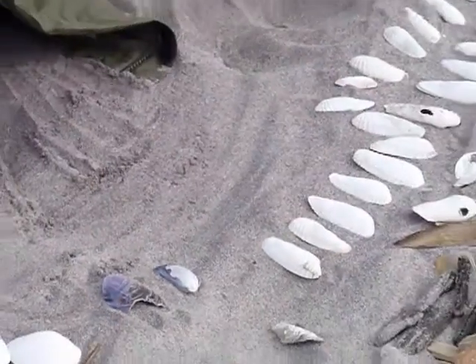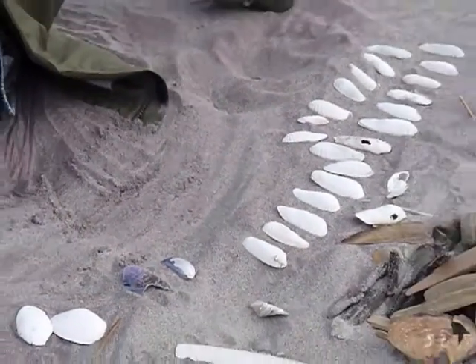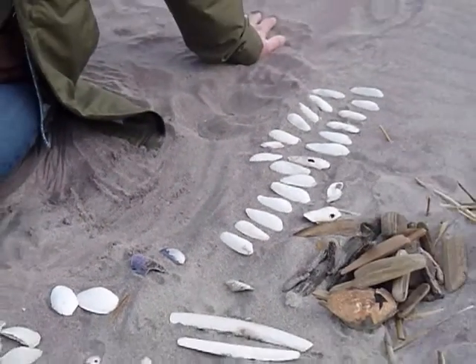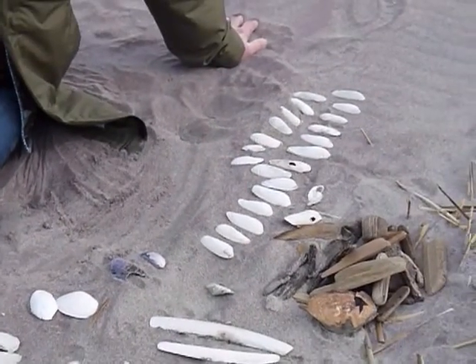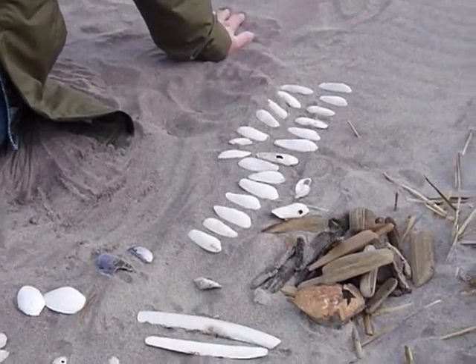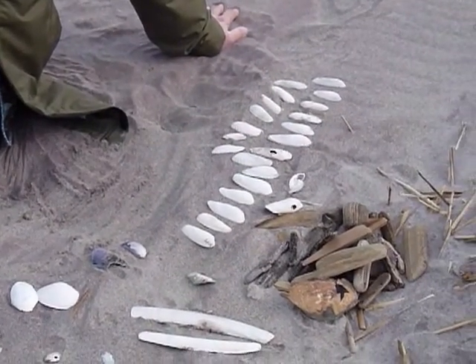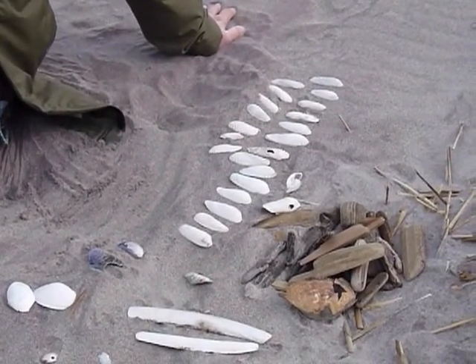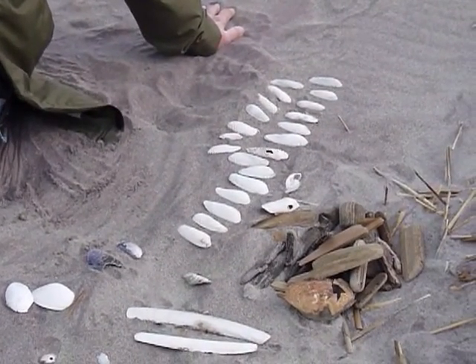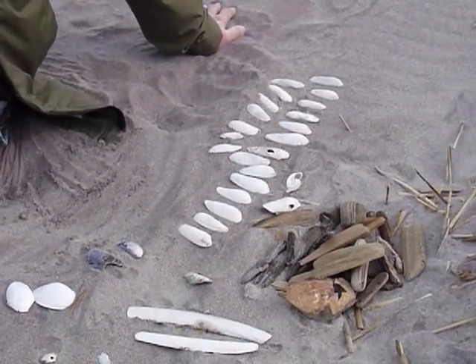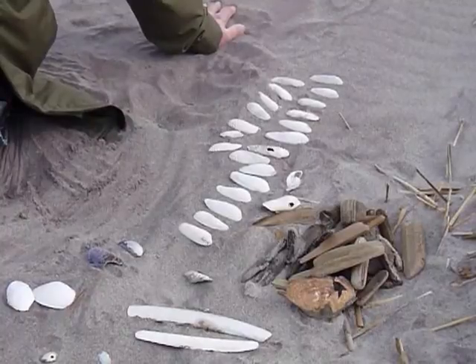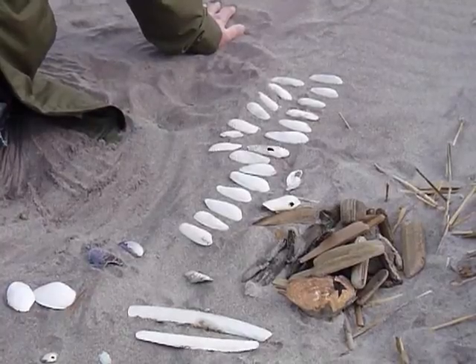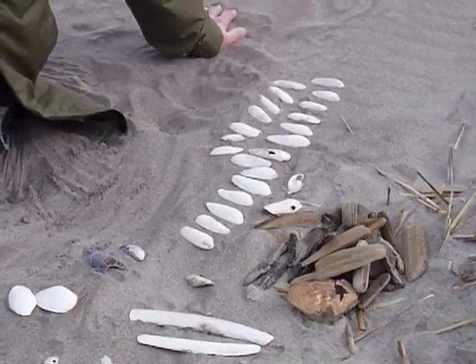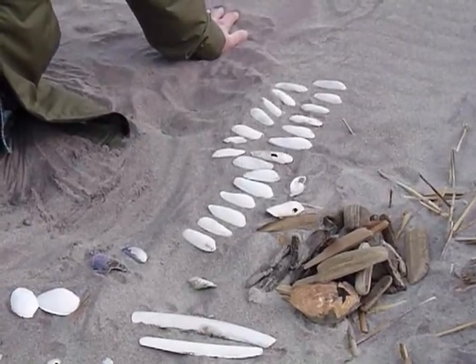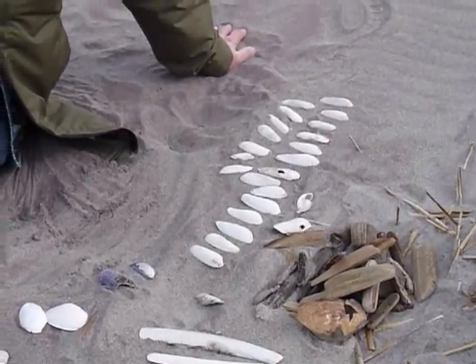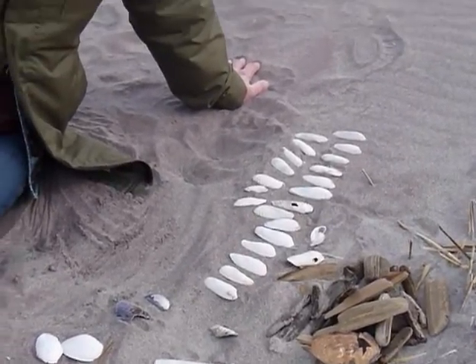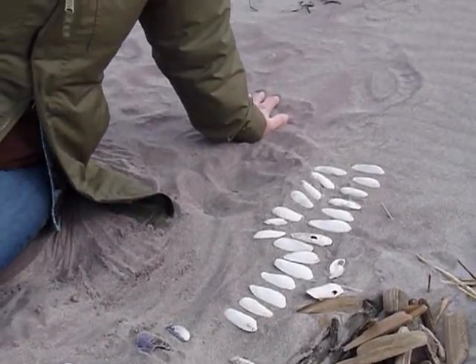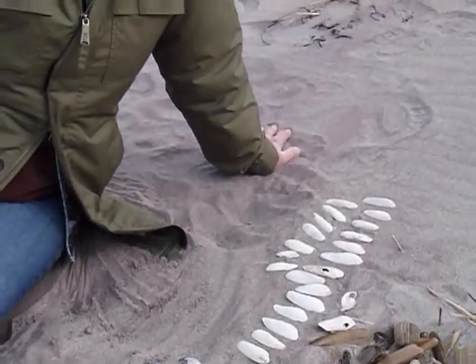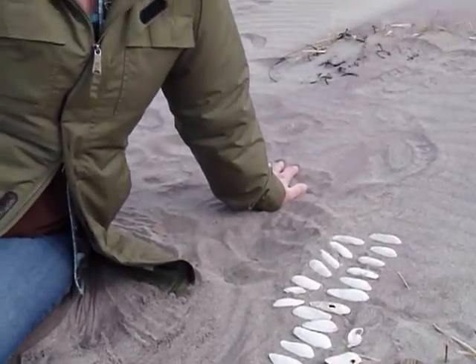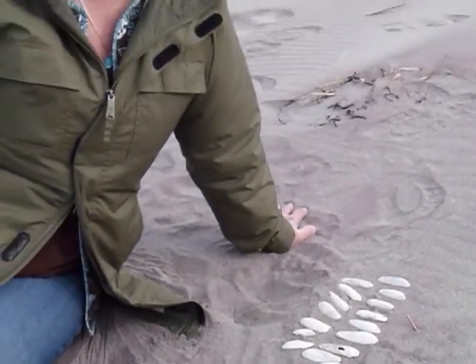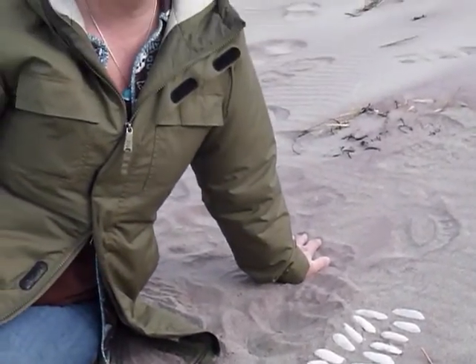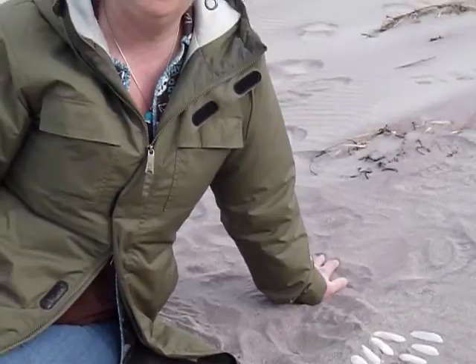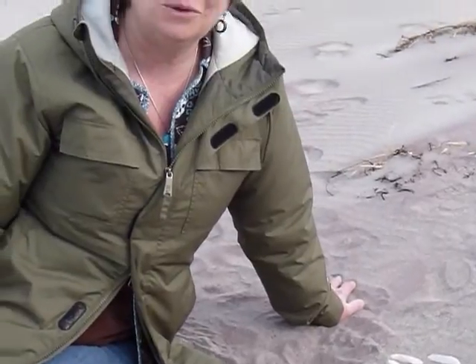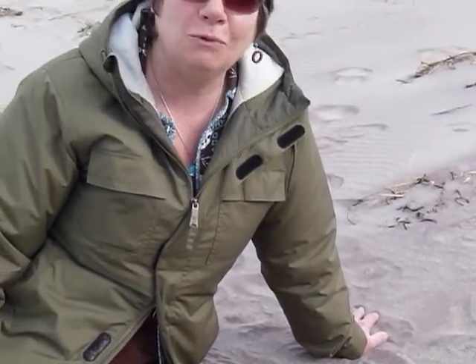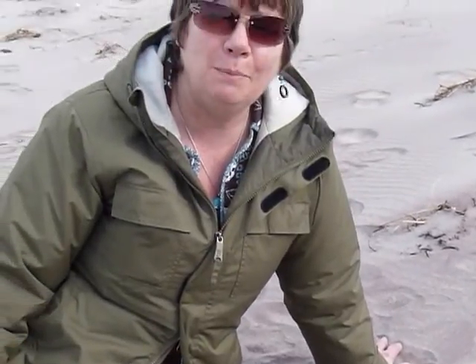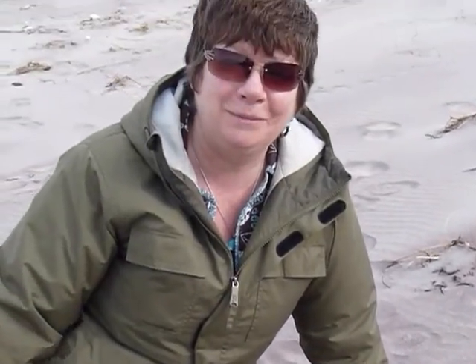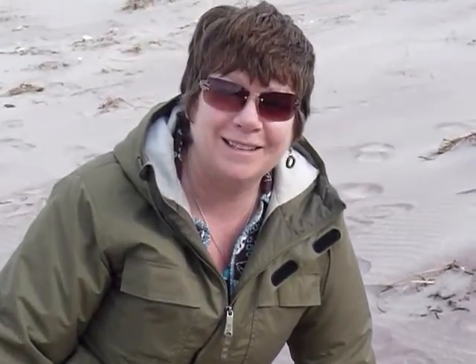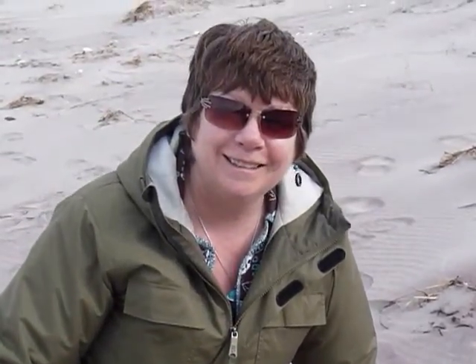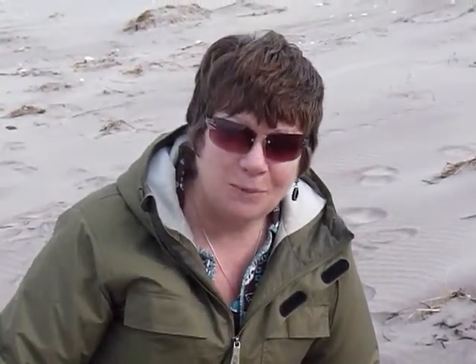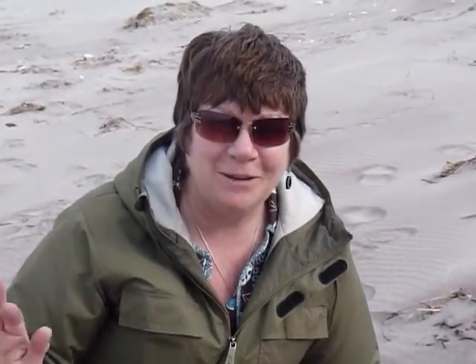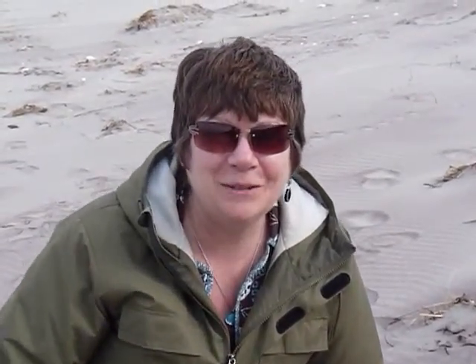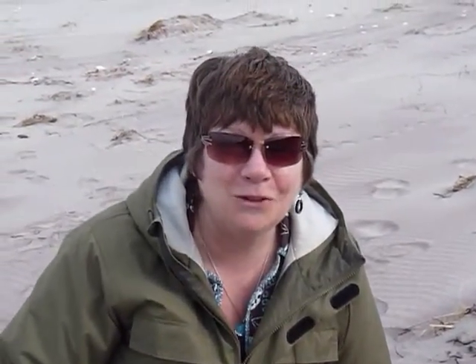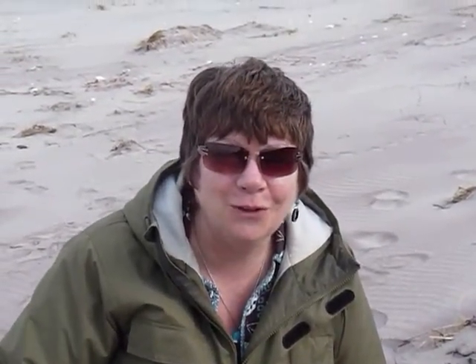A gorgeous beach for a nice long walk. Lots of people out here today — it's the end of February and it's over 50 degrees. Couldn't ask for a nicer day. So great to be back at the beach. Hope to see you again soon. Enjoy the view.